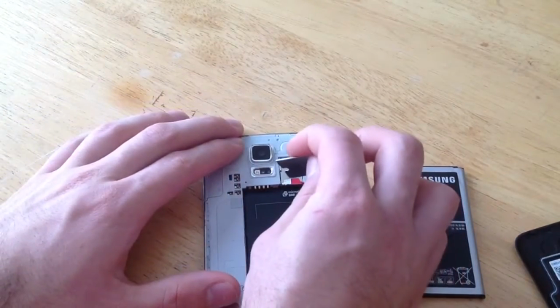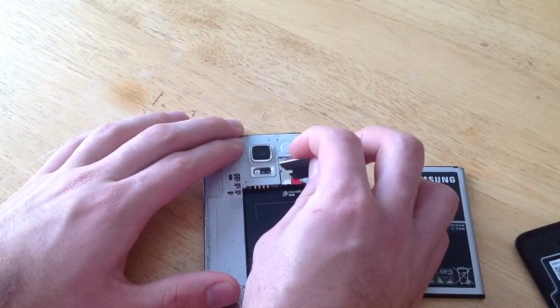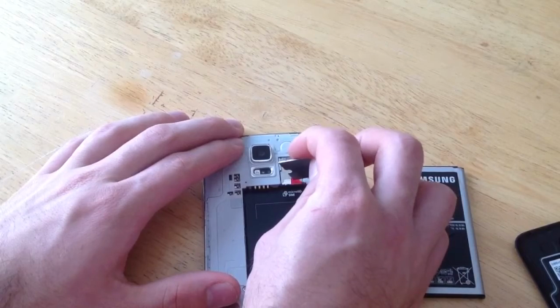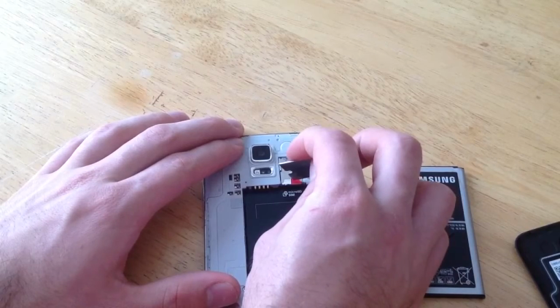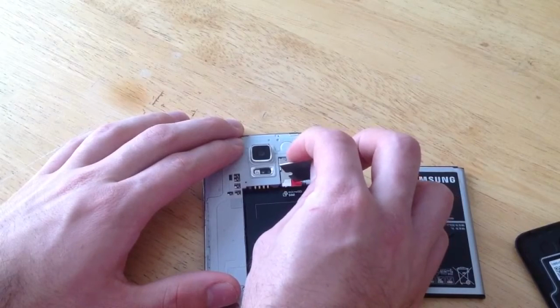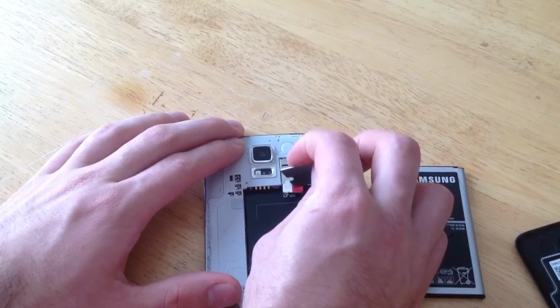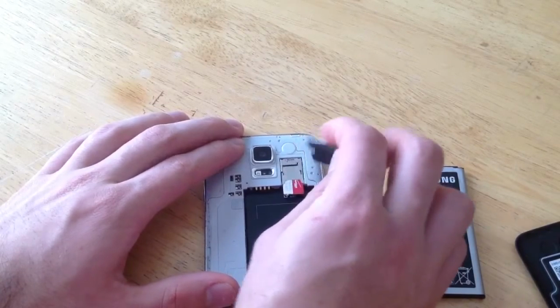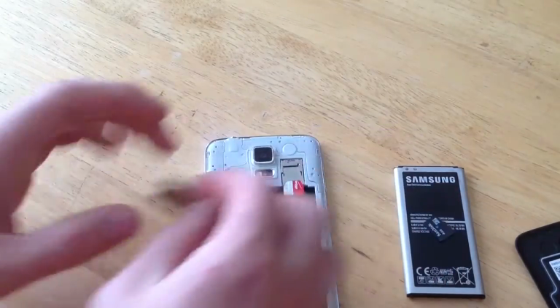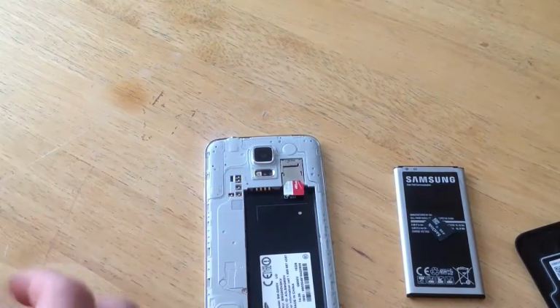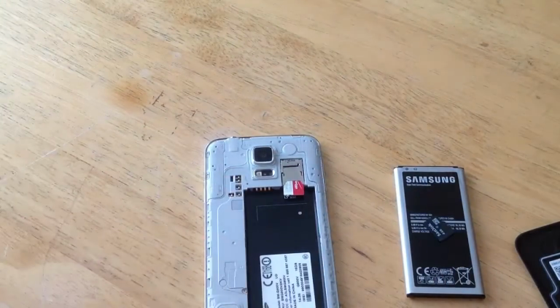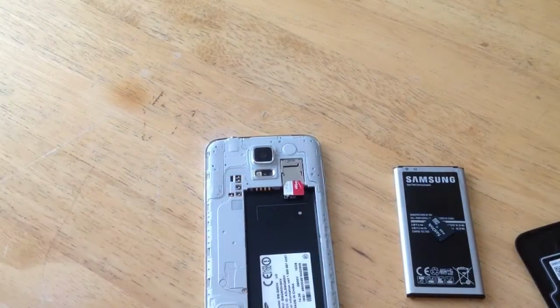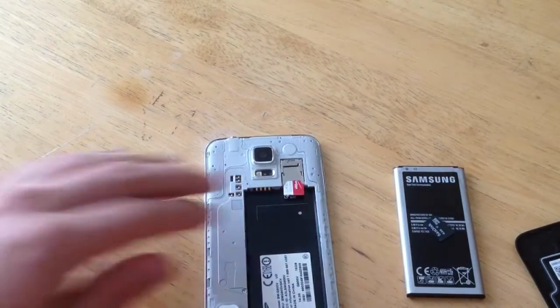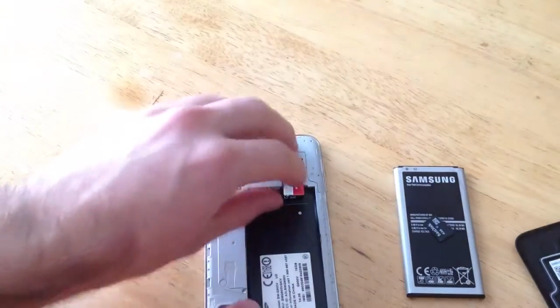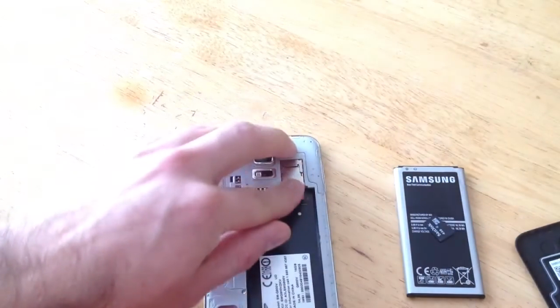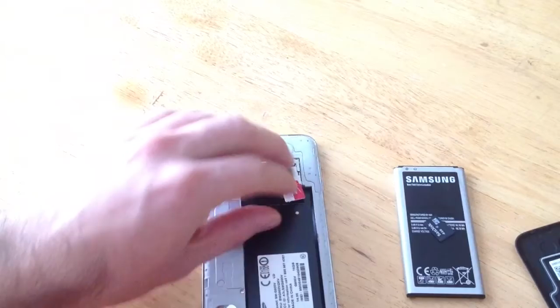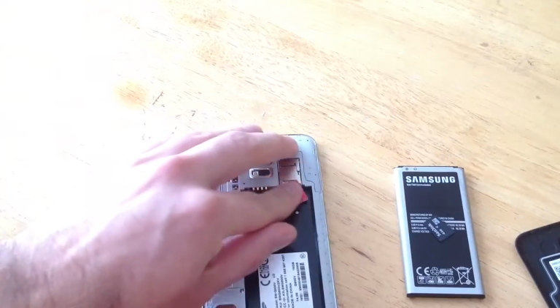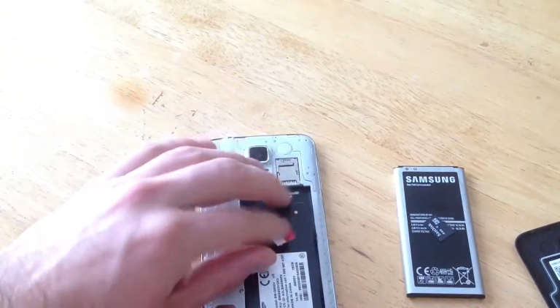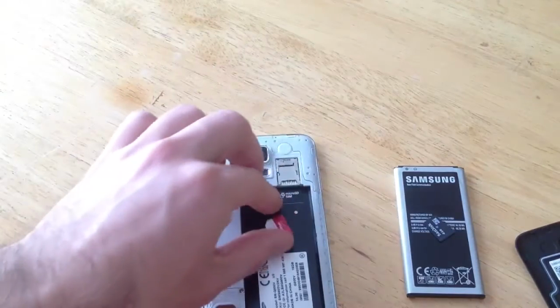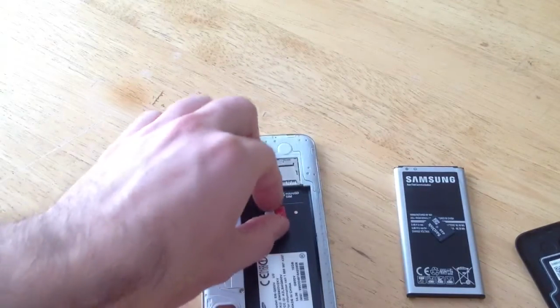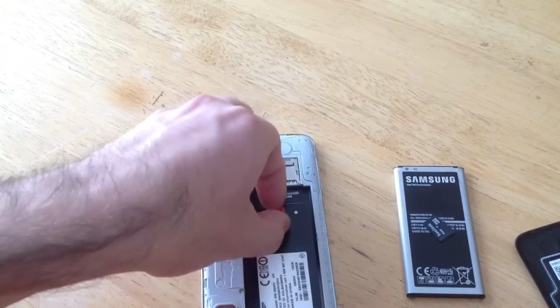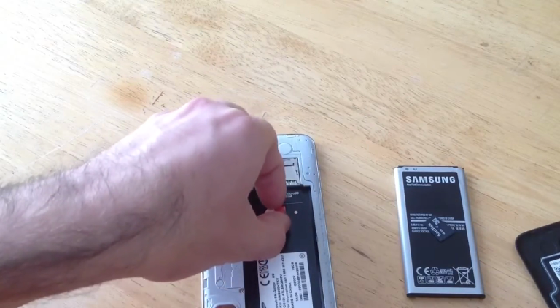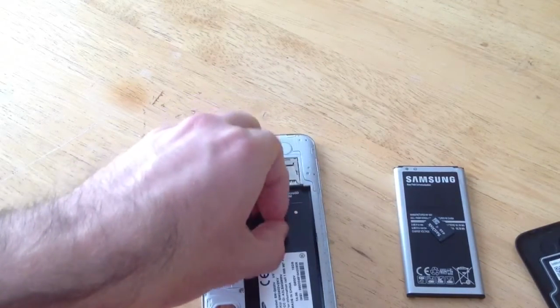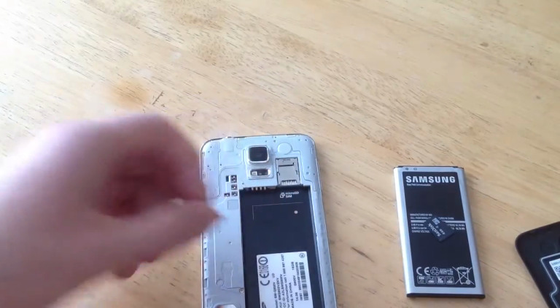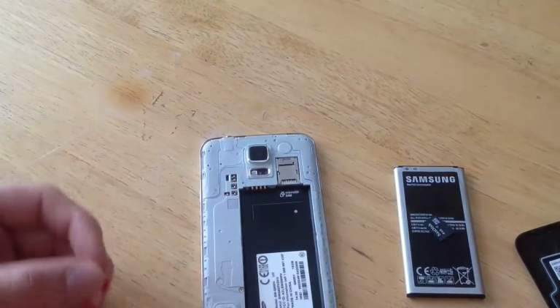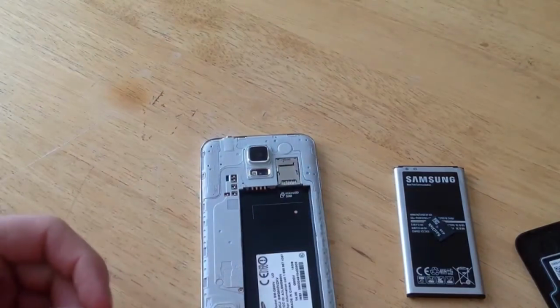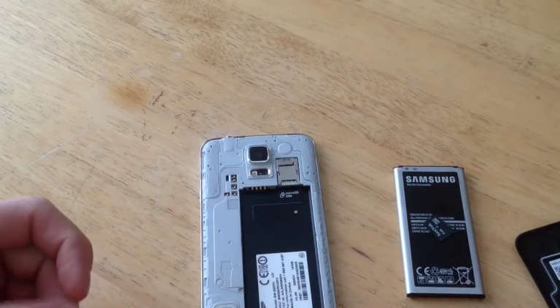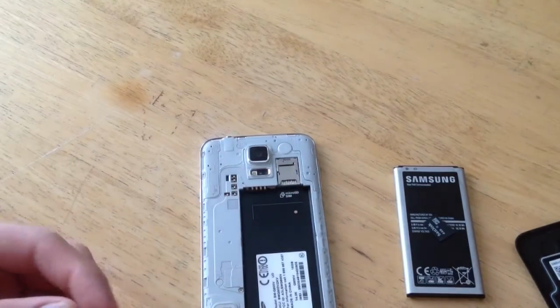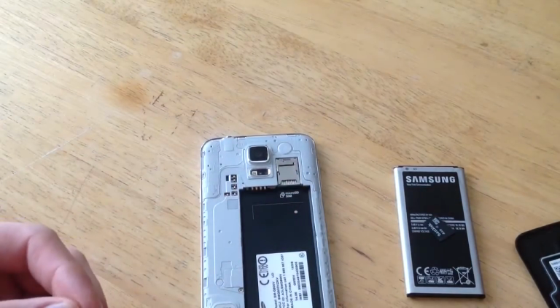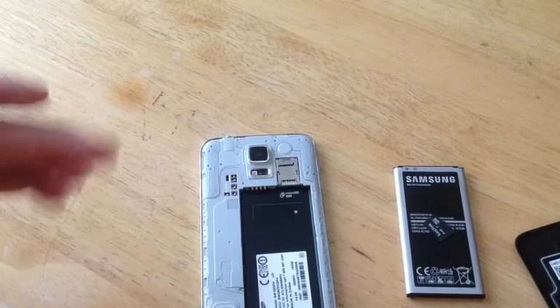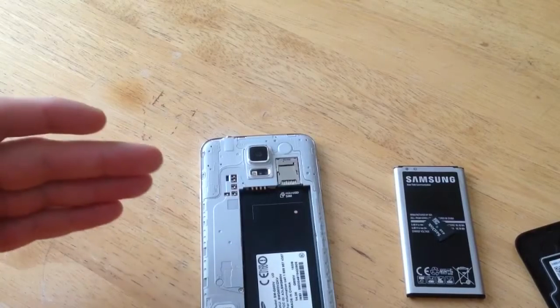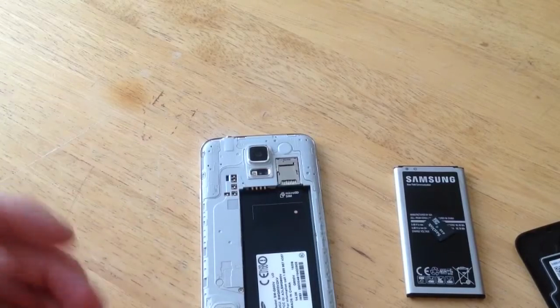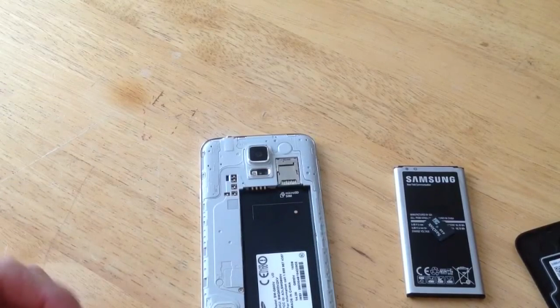Just put some light pressure on it and pull out. It's not spring loaded so it will not pop out like it did in the Samsung Galaxy S3 or the S4. This one you just have to apply some pressure and pull out.